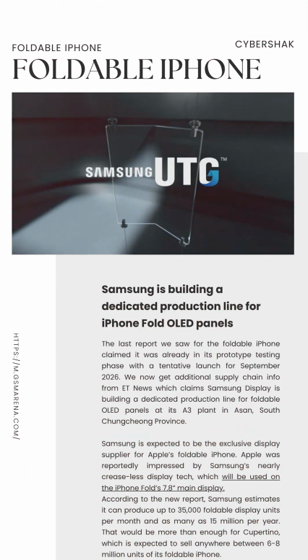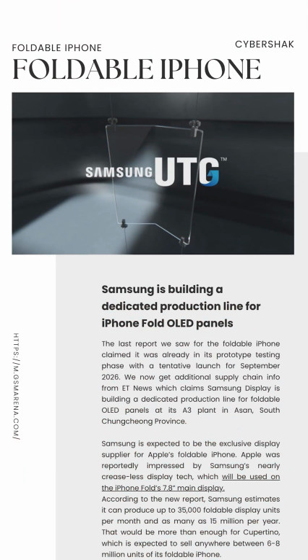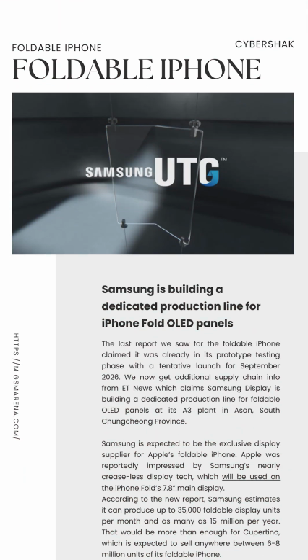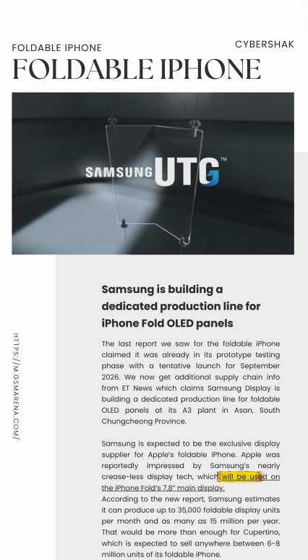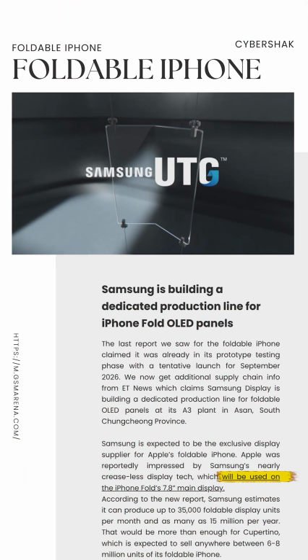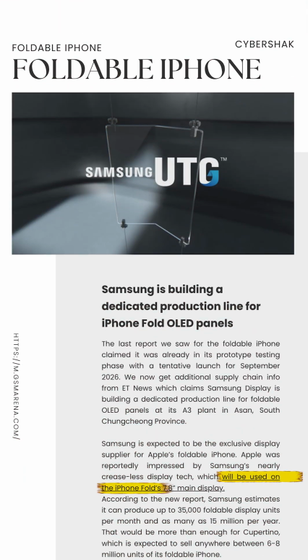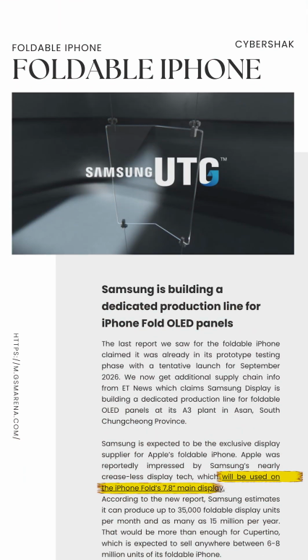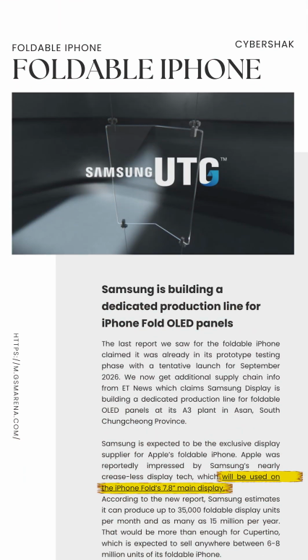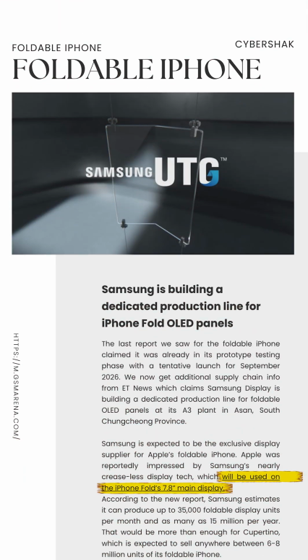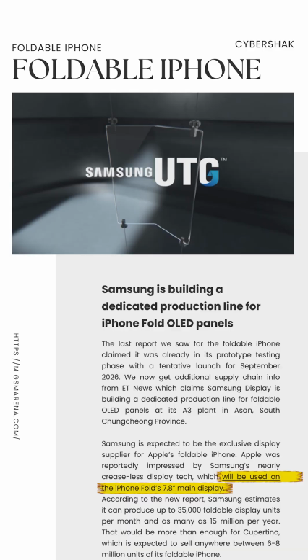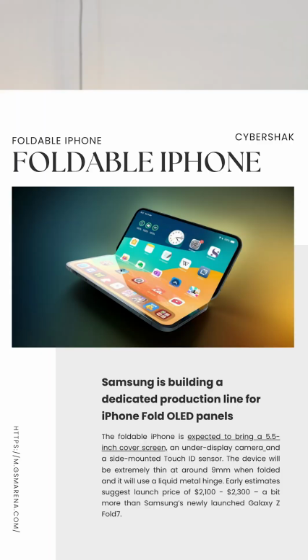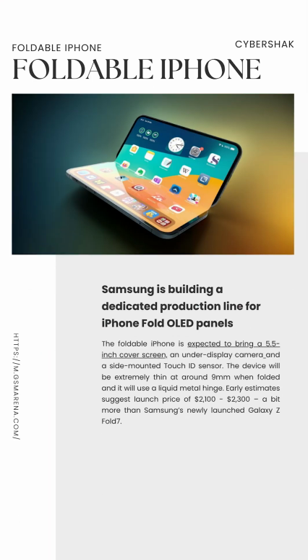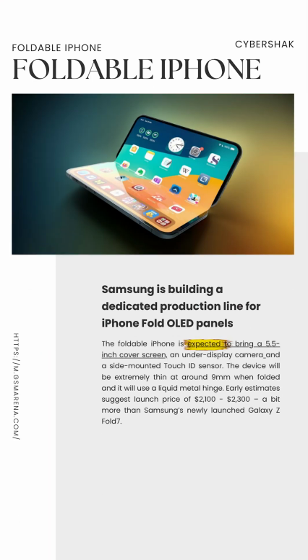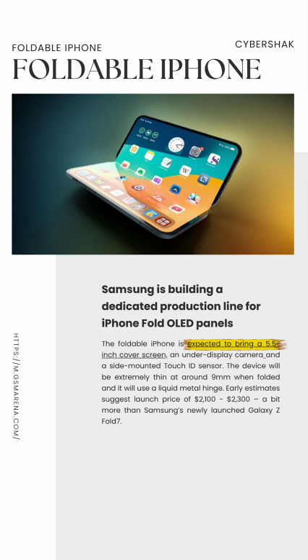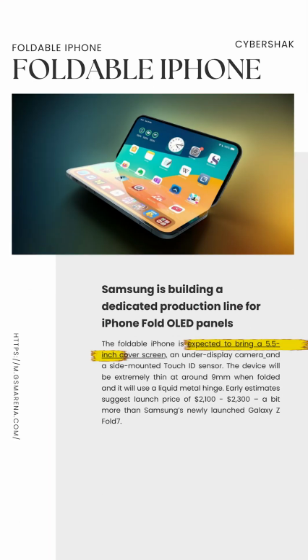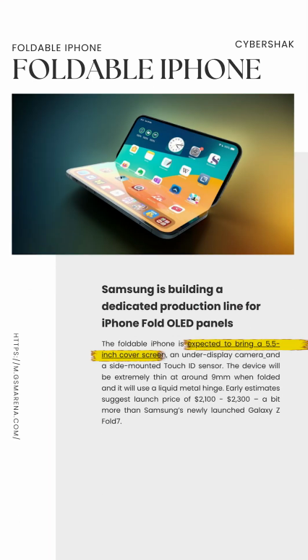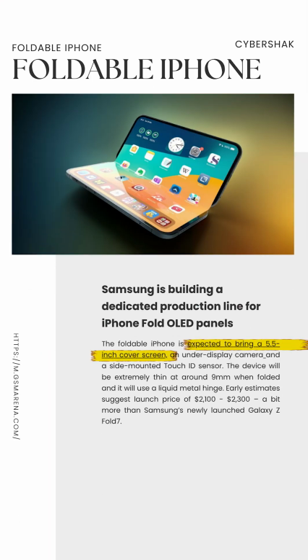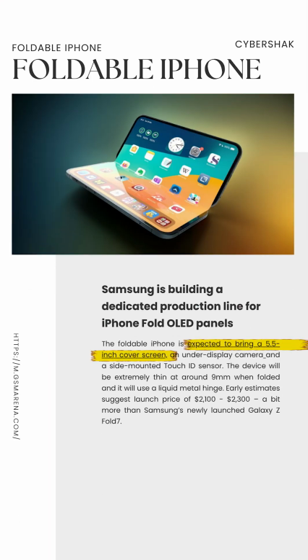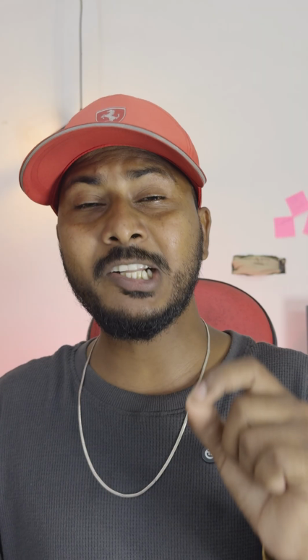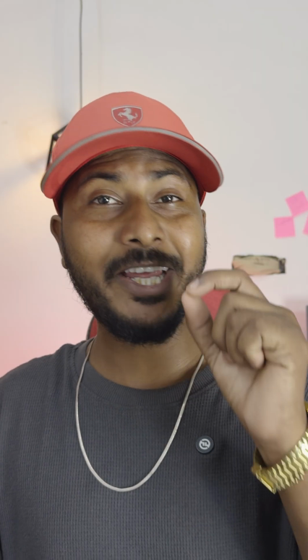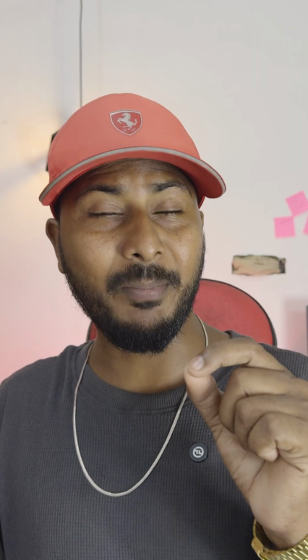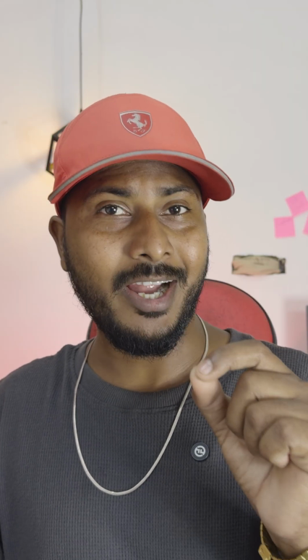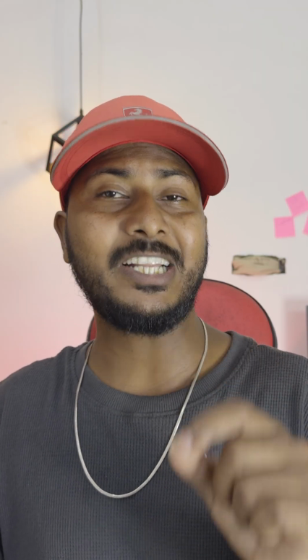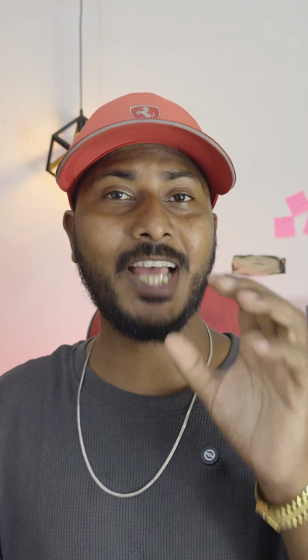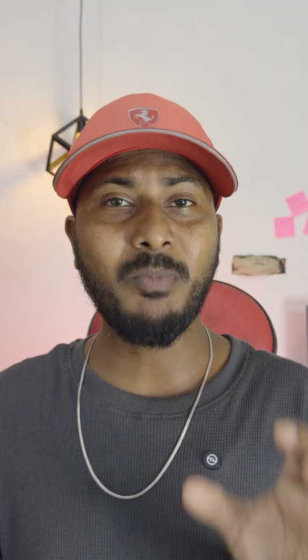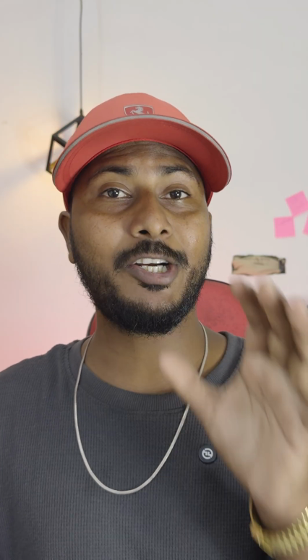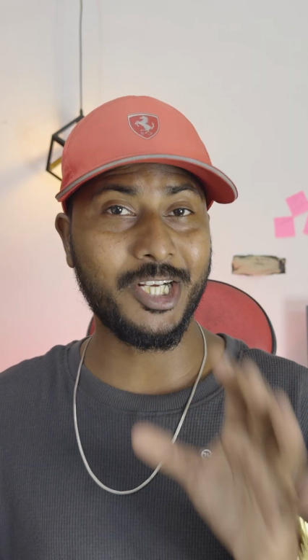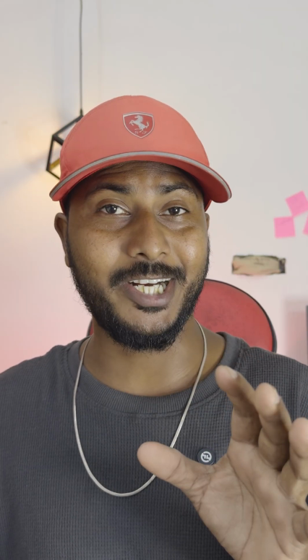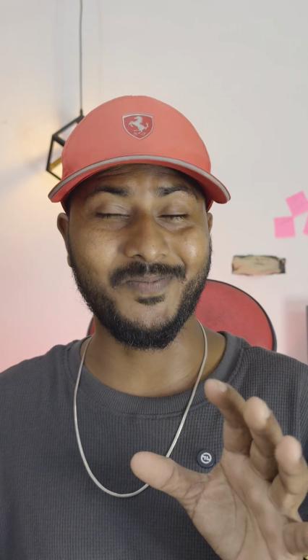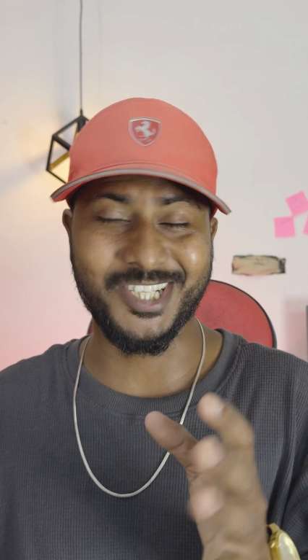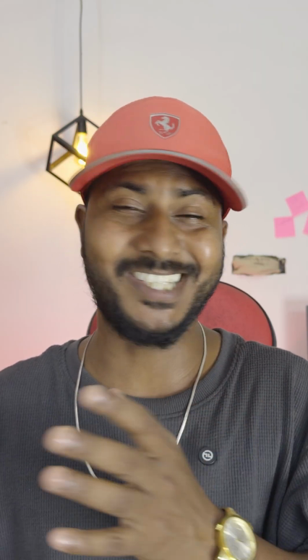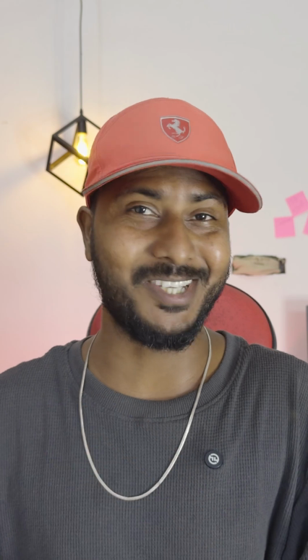The foldable will have a 7.8-inch main screen and a 5.5-inch cover screen, an under-display camera, and even a side-mounted Touch ID — just like Samsung.